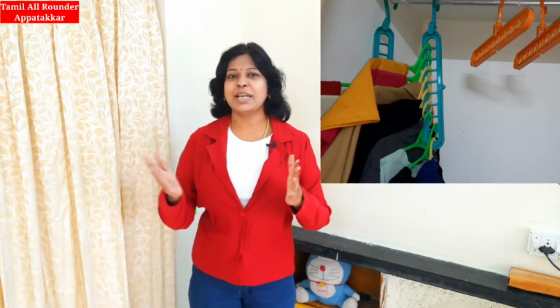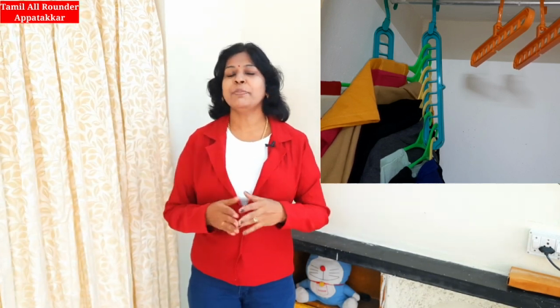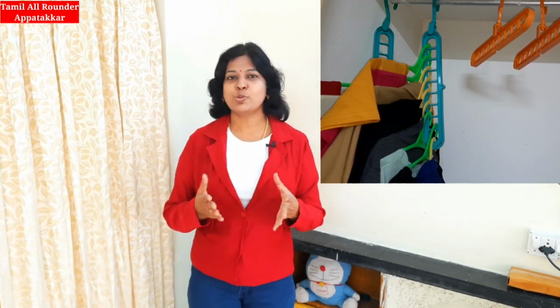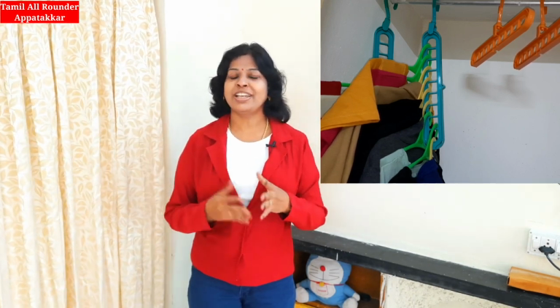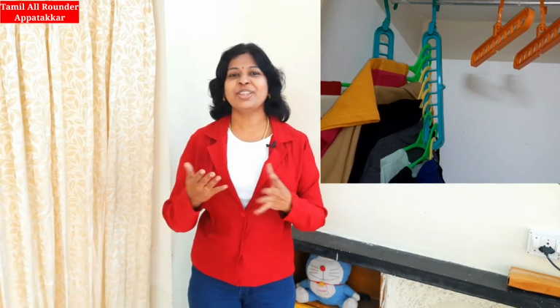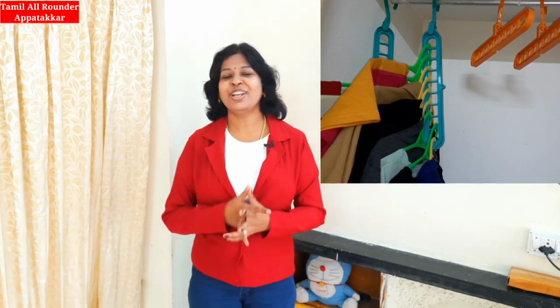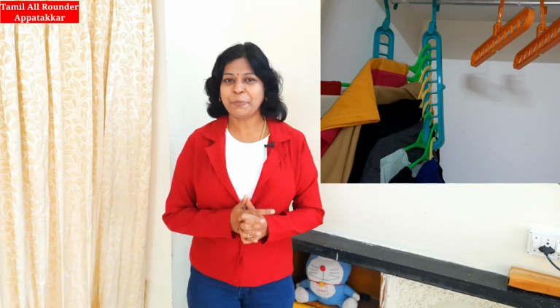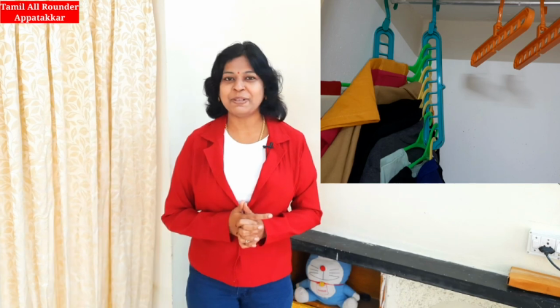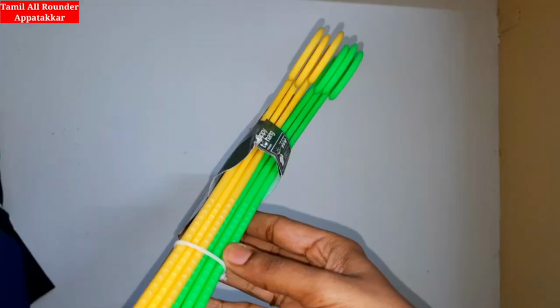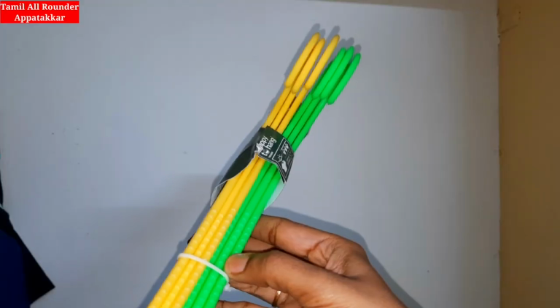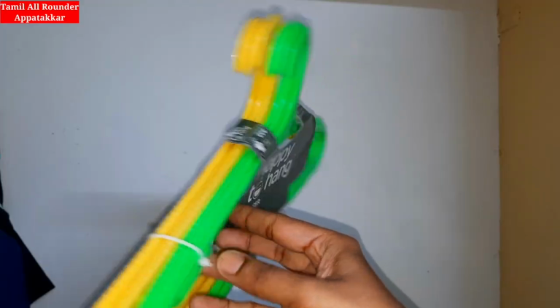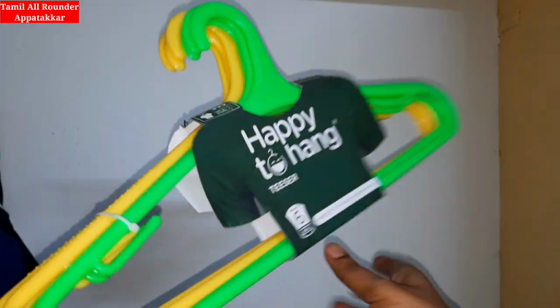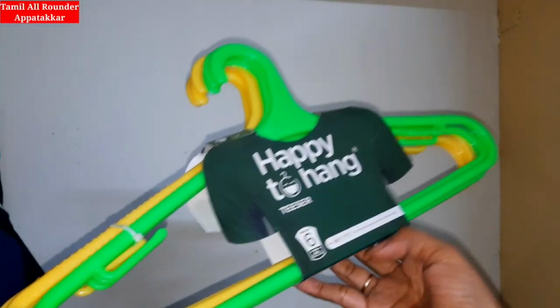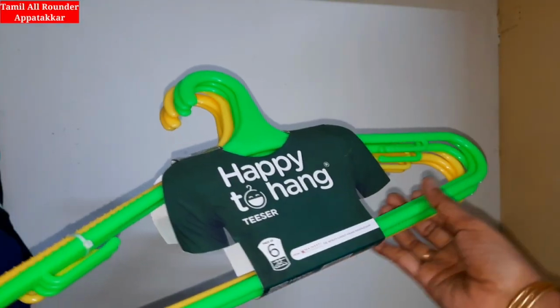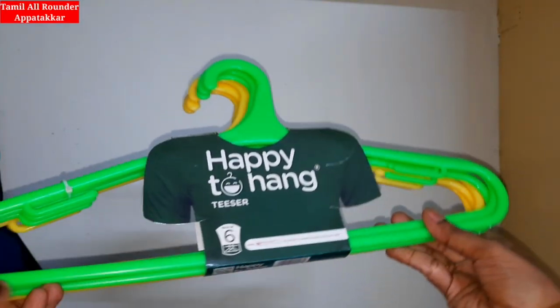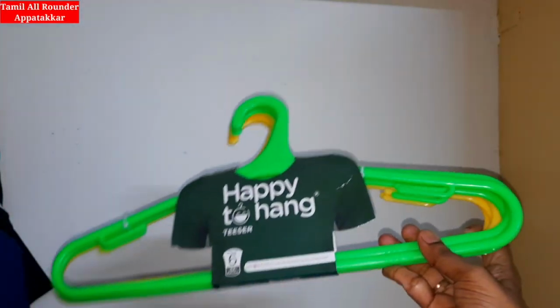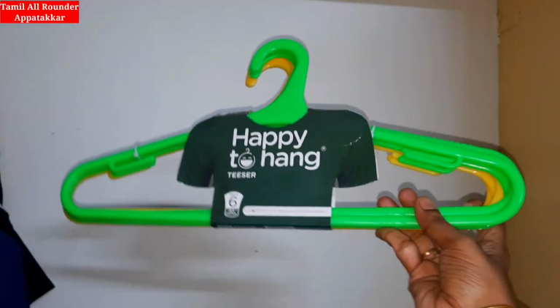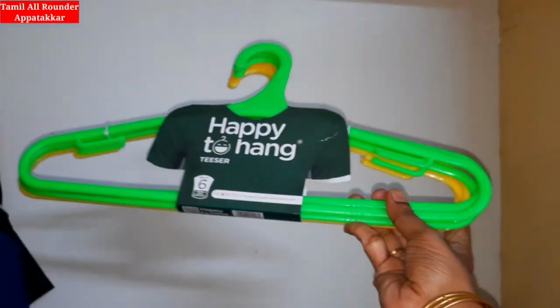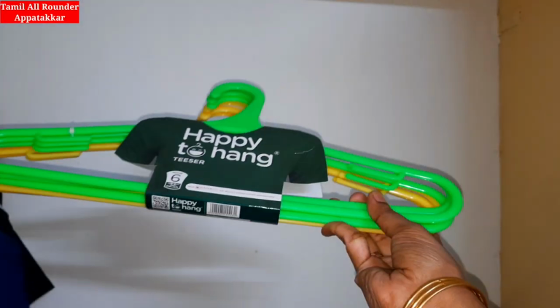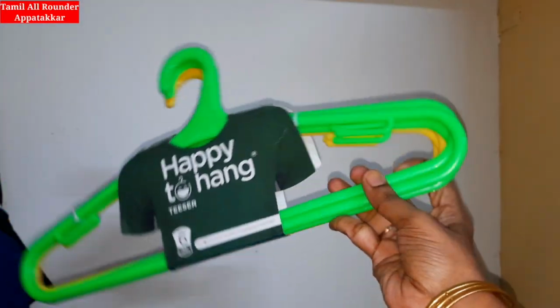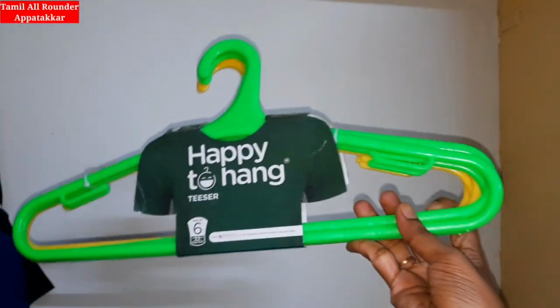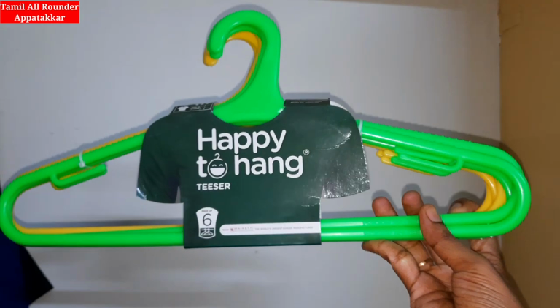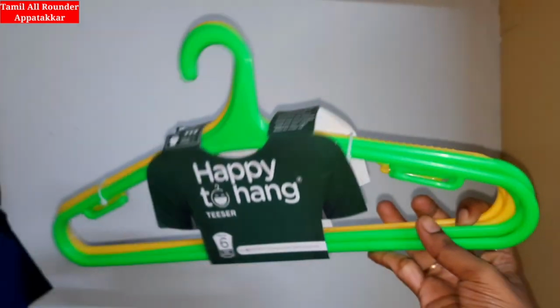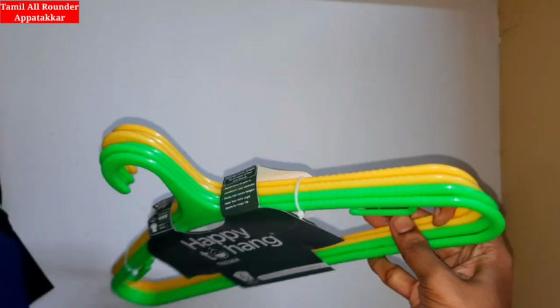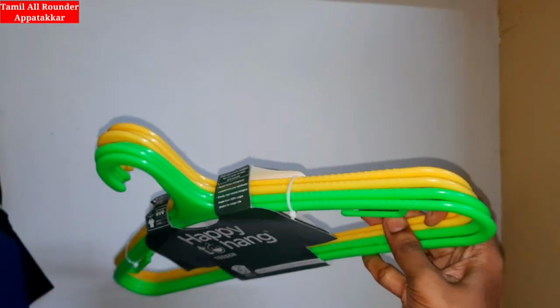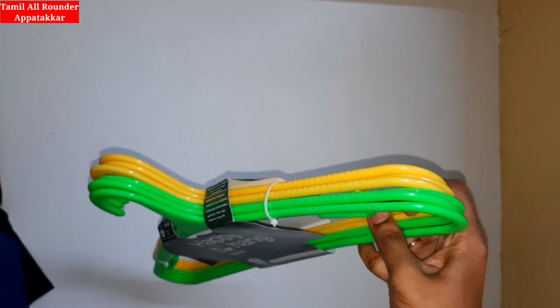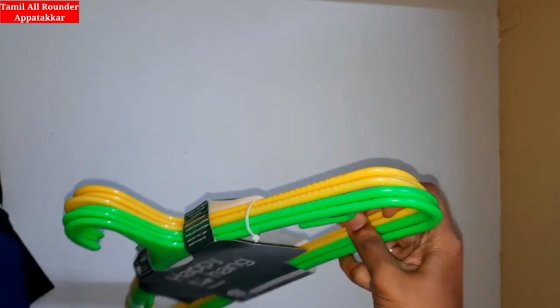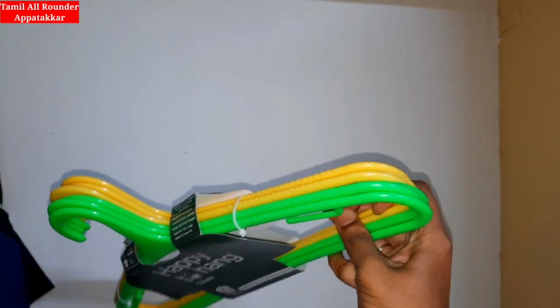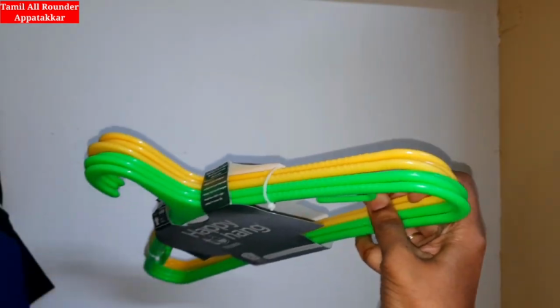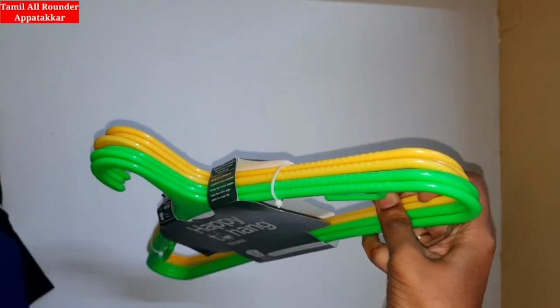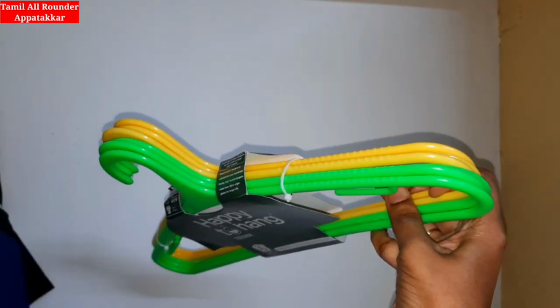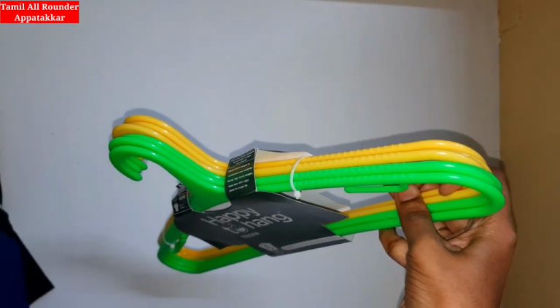How do we use it? We will see how to use this in the video. We have hangers — 6 hangers in a pack, and we have 2 hangers in the same style.